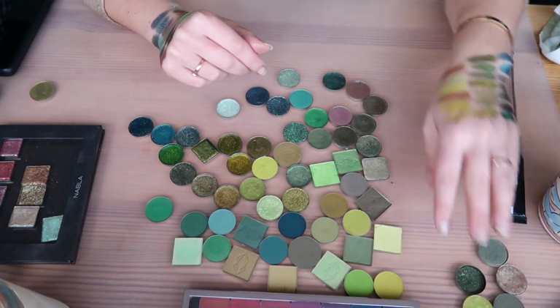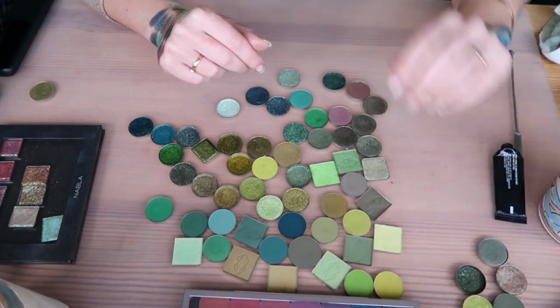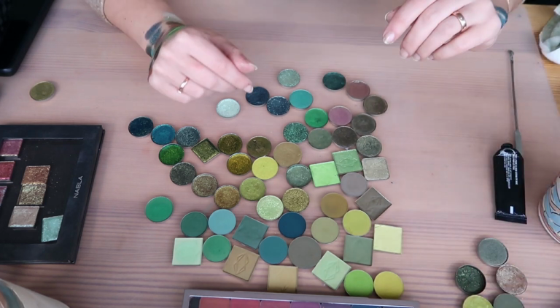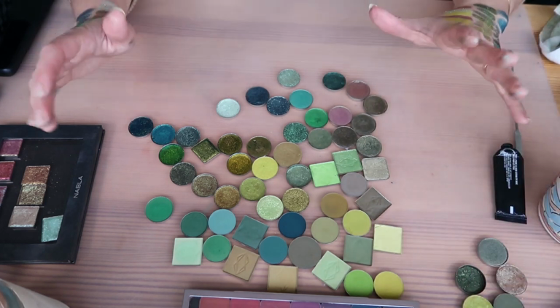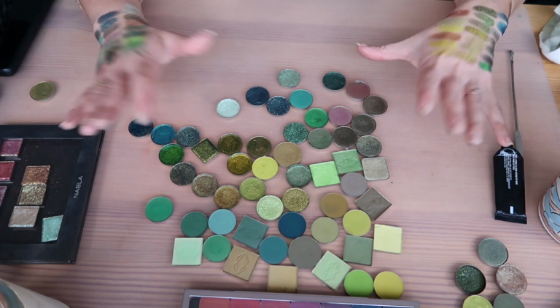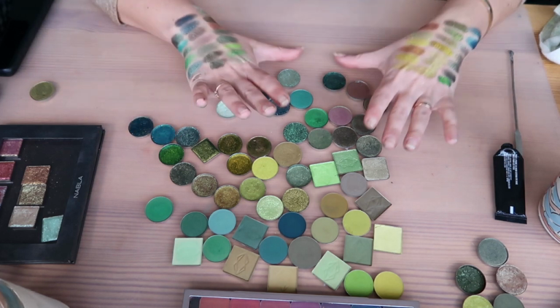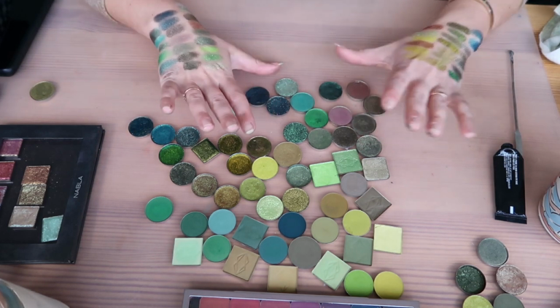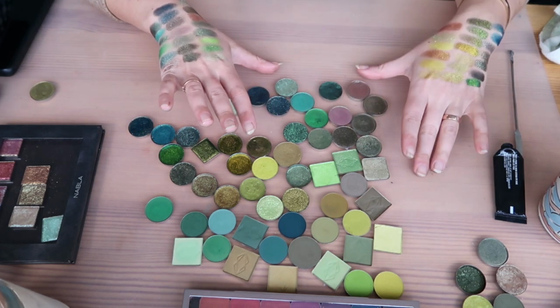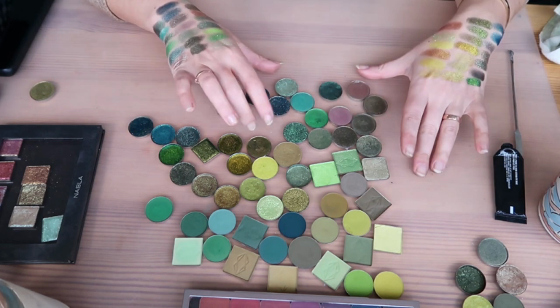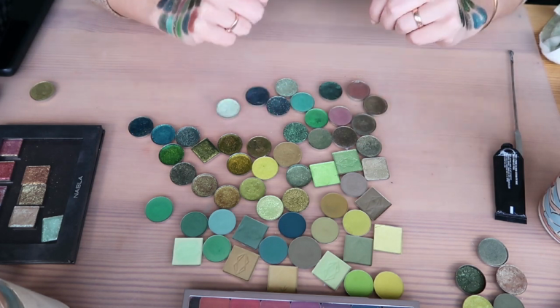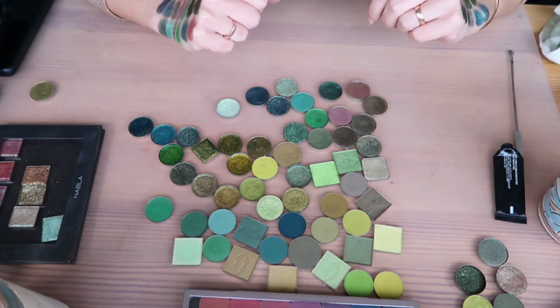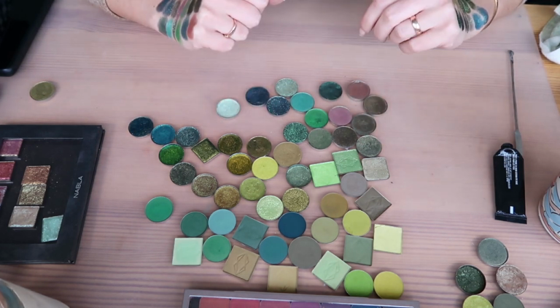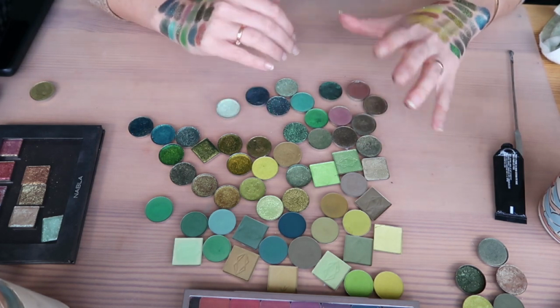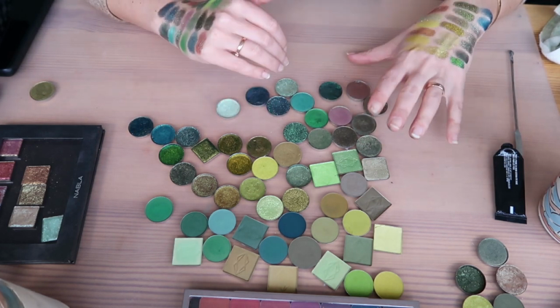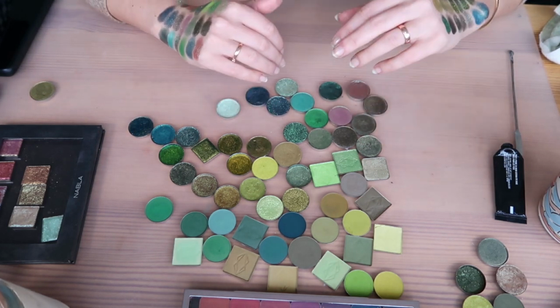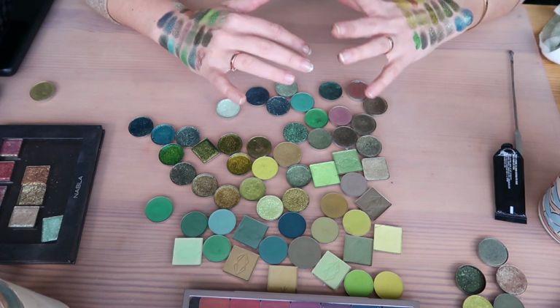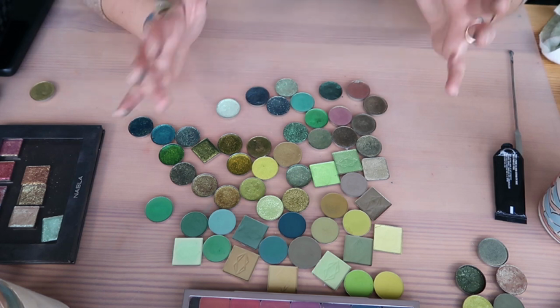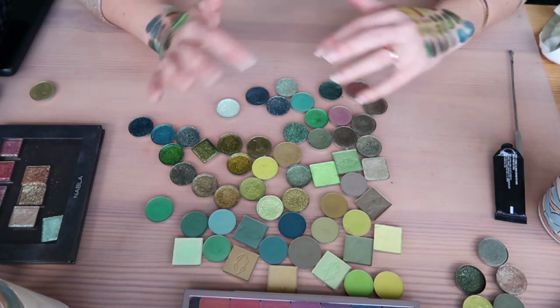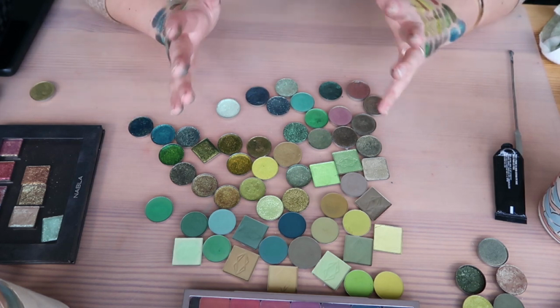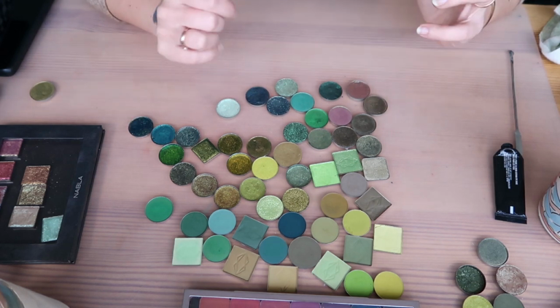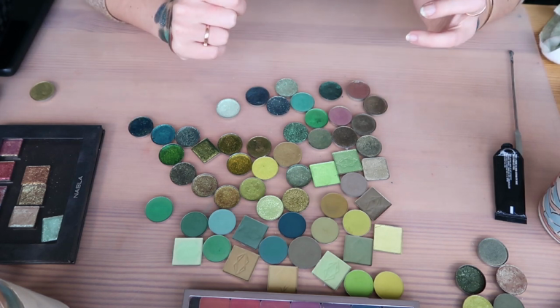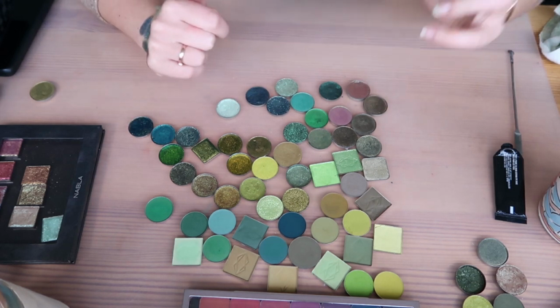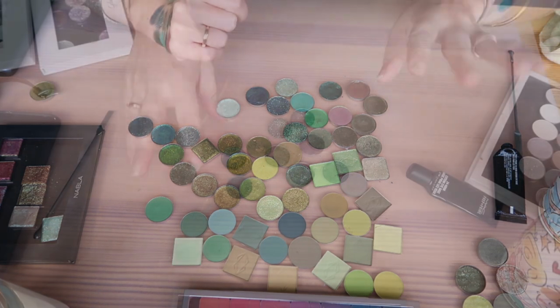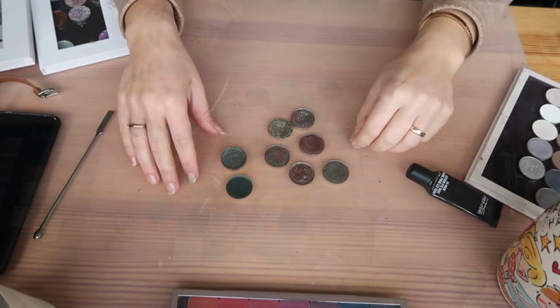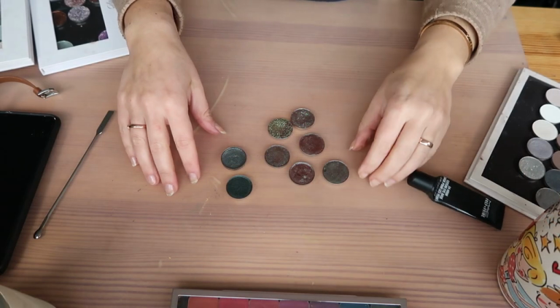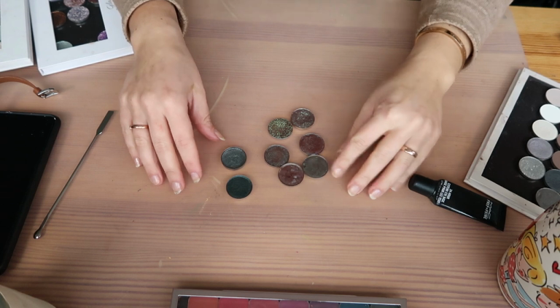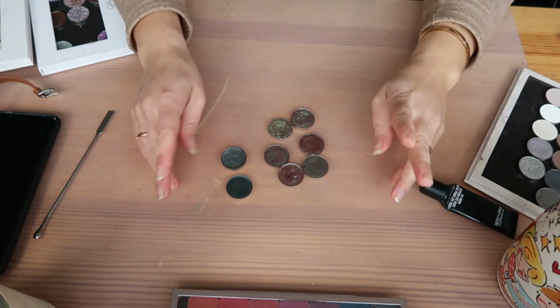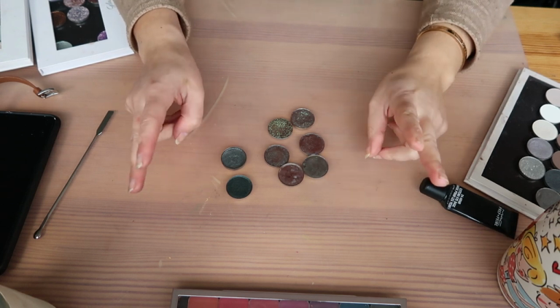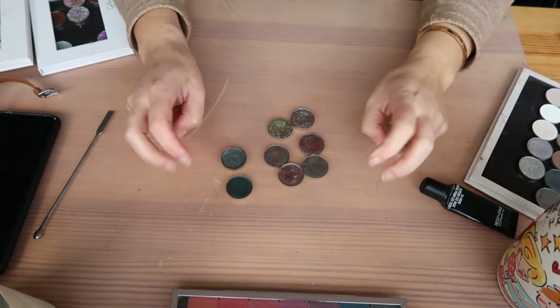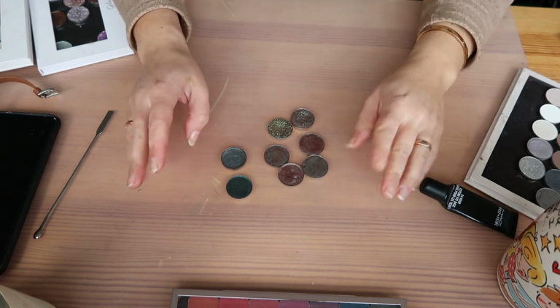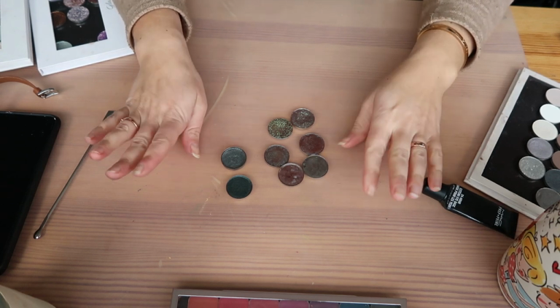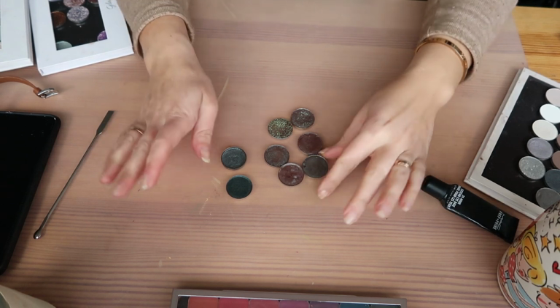So from this whole bunch of eyeshadows, I'm getting rid of six — not very successful in terms of decluttering, but I love my greens. Now I've pulled out my blue-brown type of shadows and I have a few.